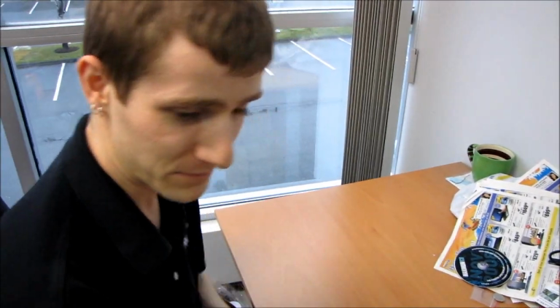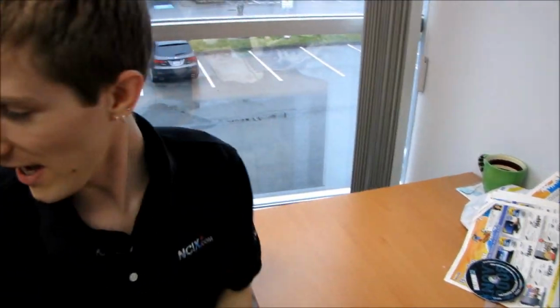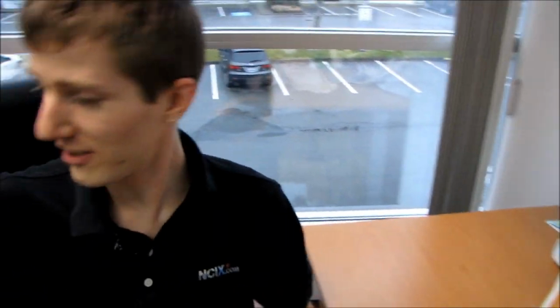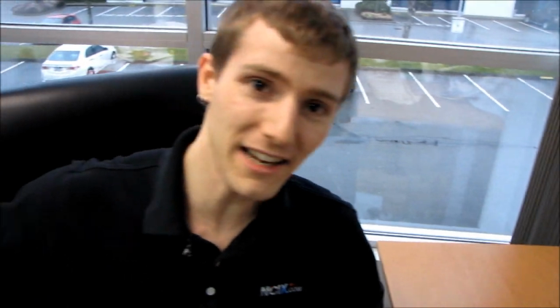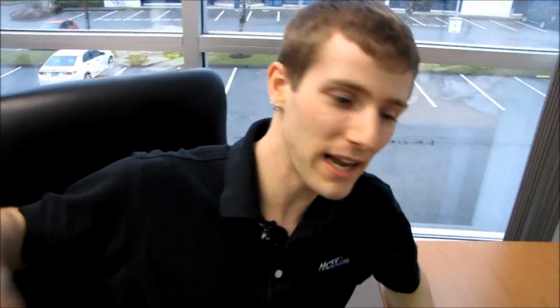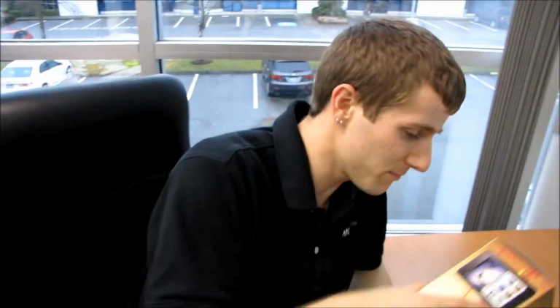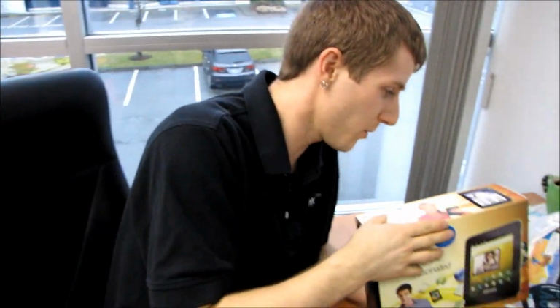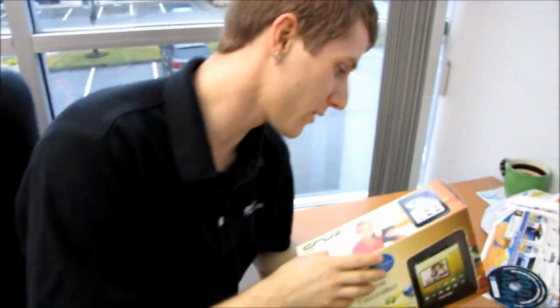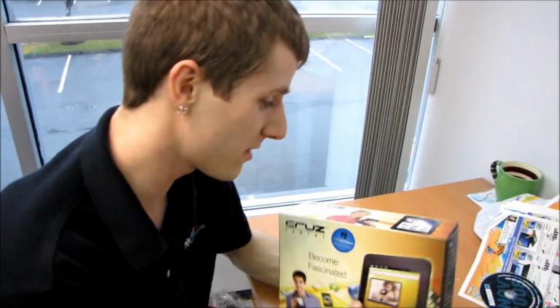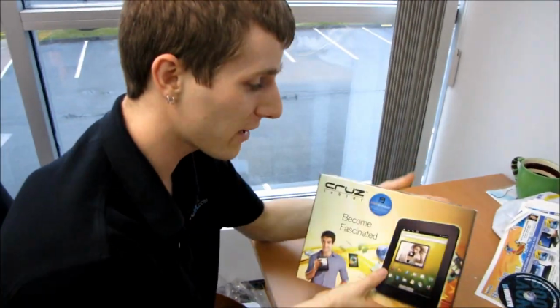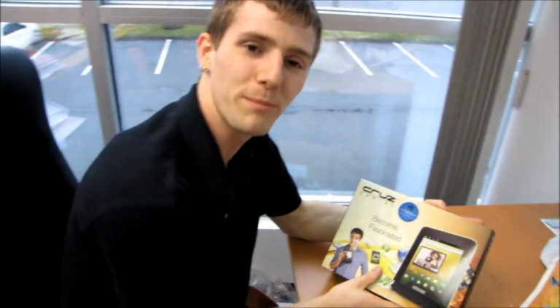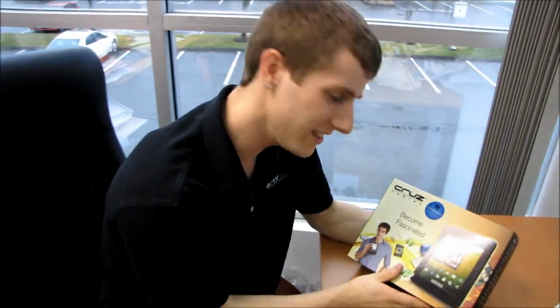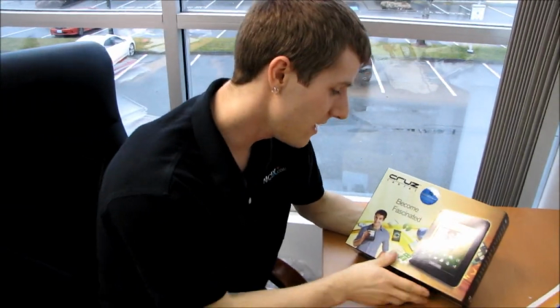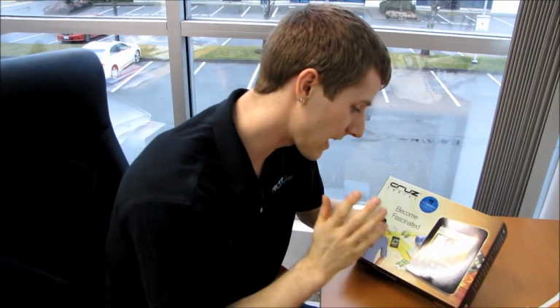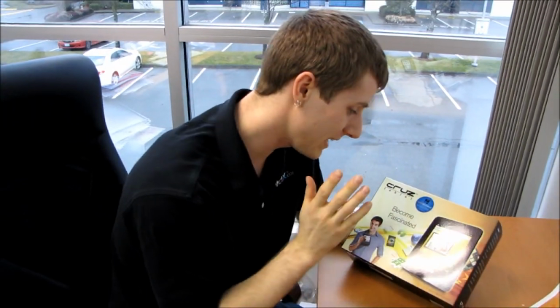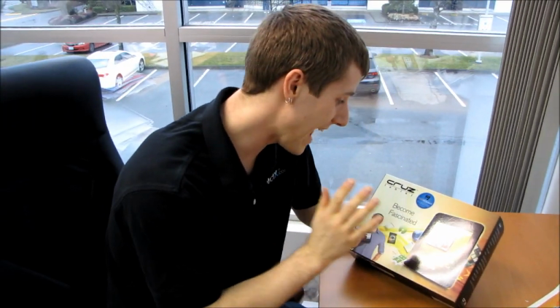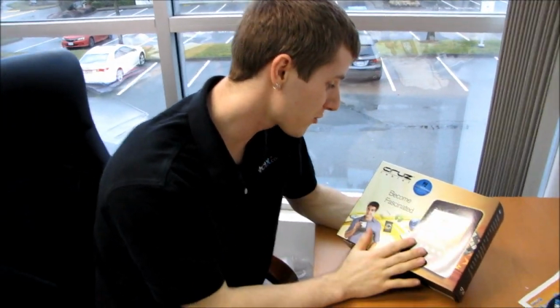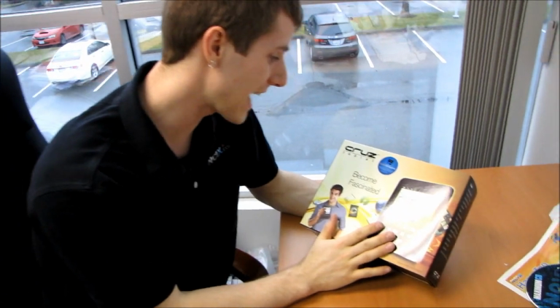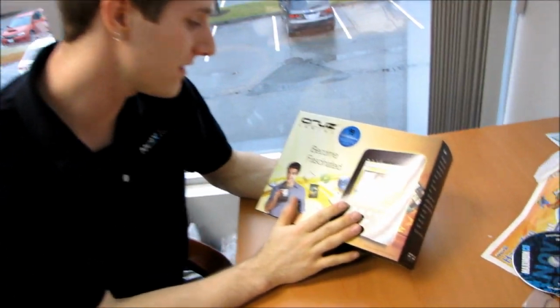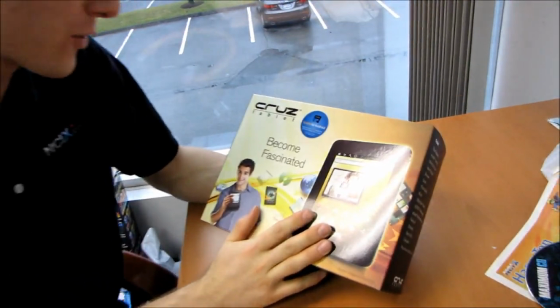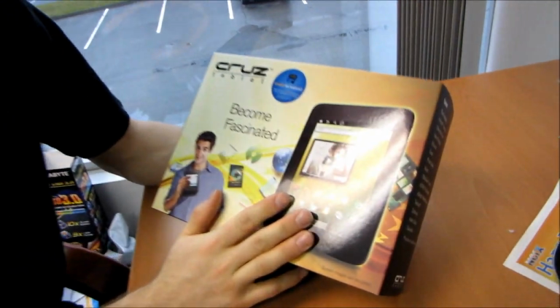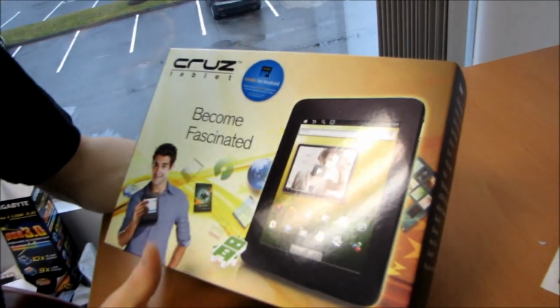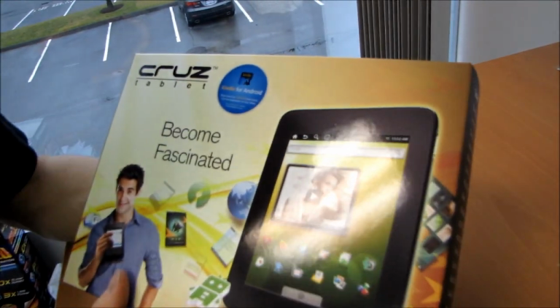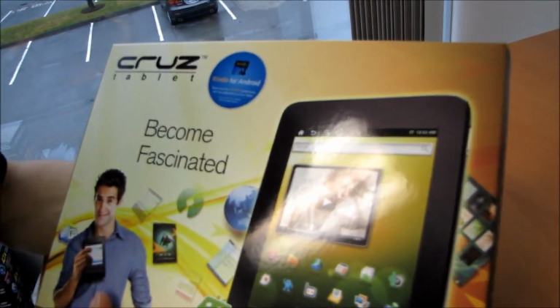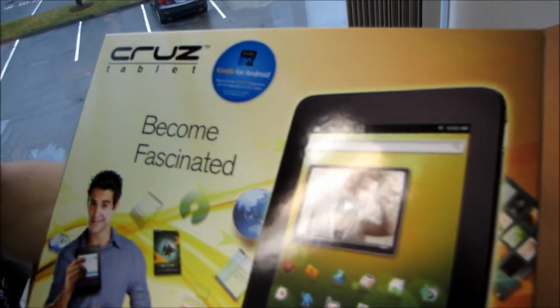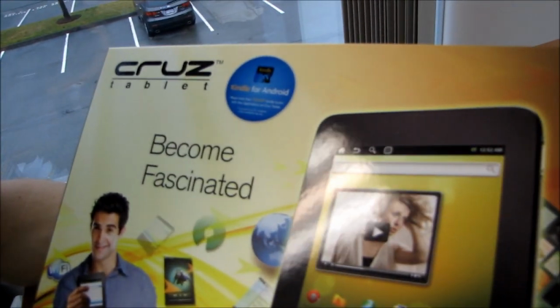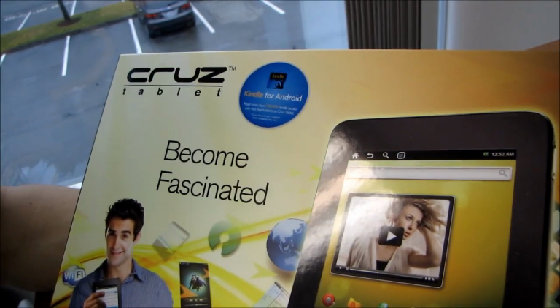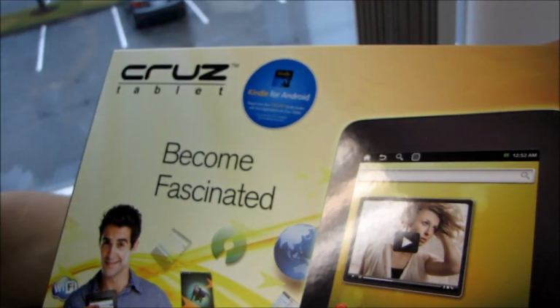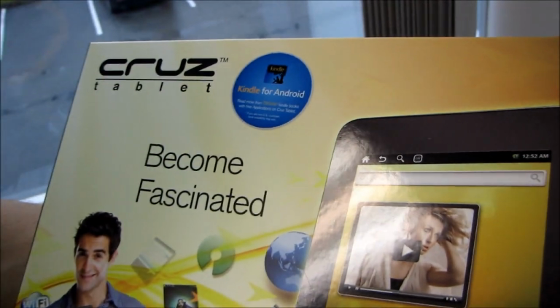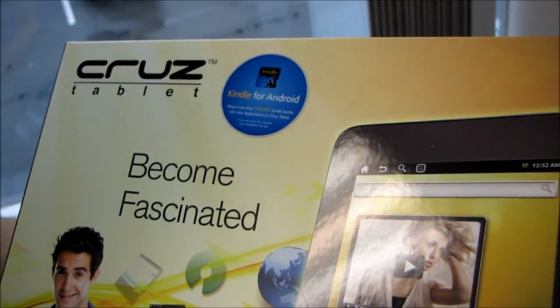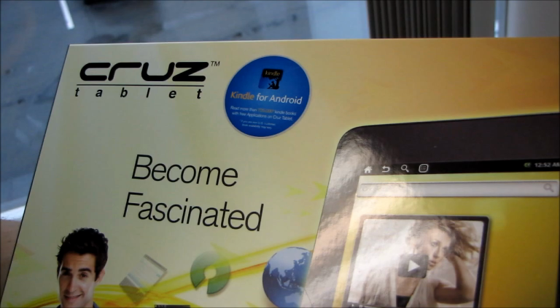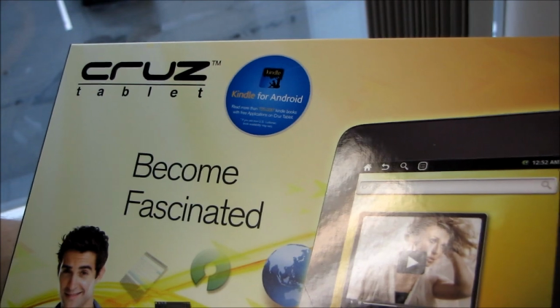So today we have something totally unrelated to Mac or PC. This is actually an Android tablet — the Cruise tablet from Velocity Micro. And it looks pretty cool.